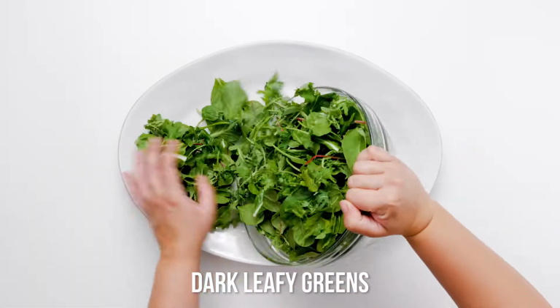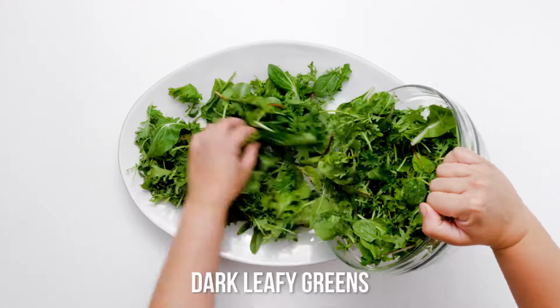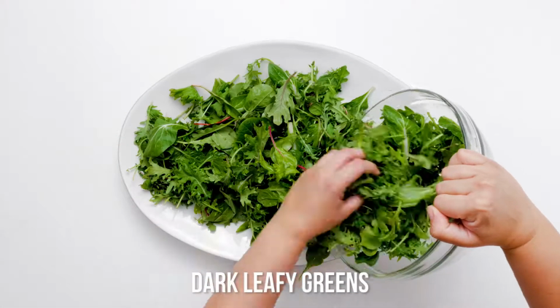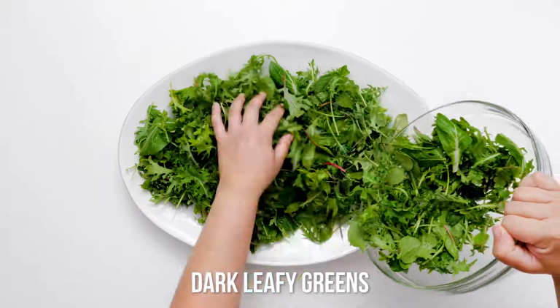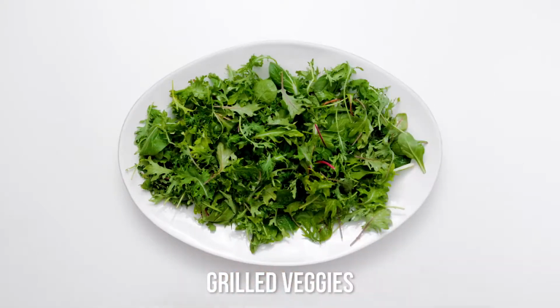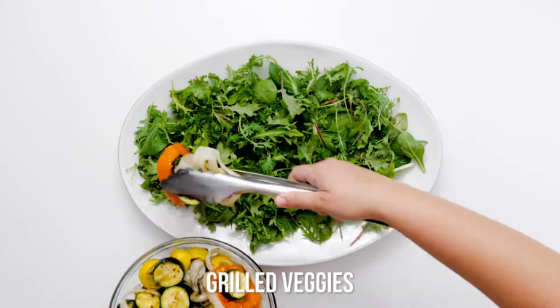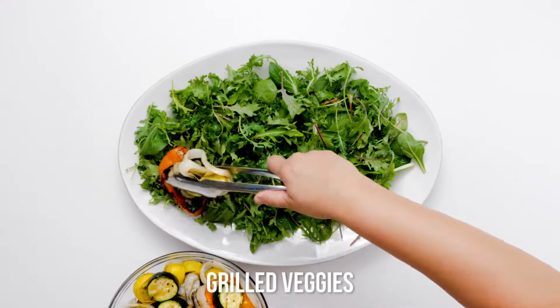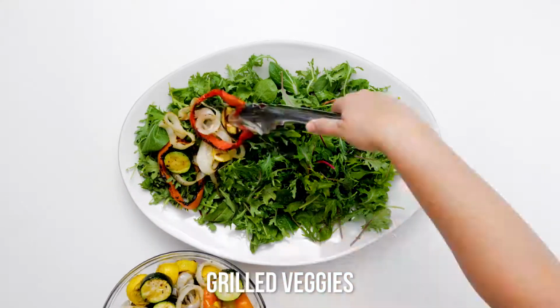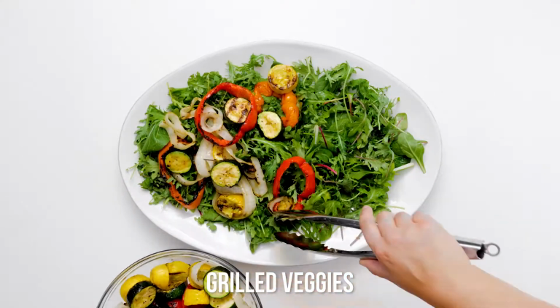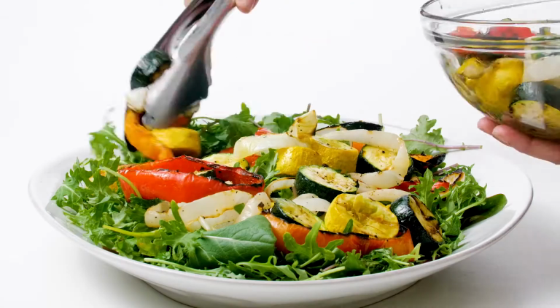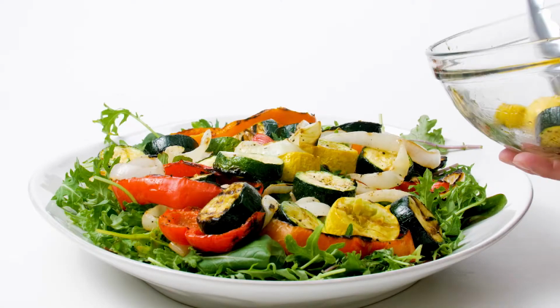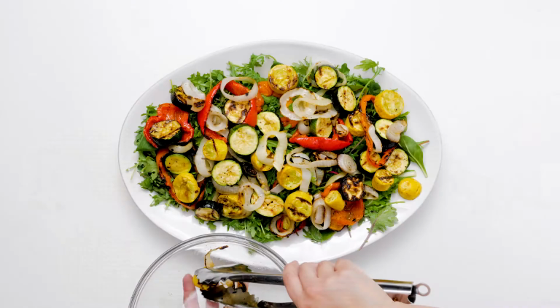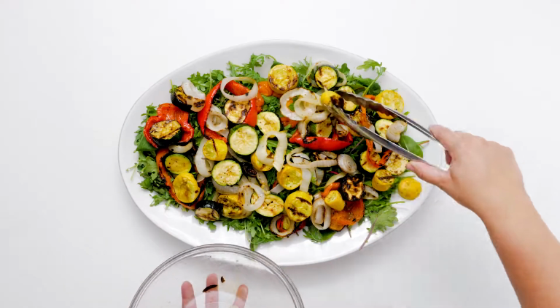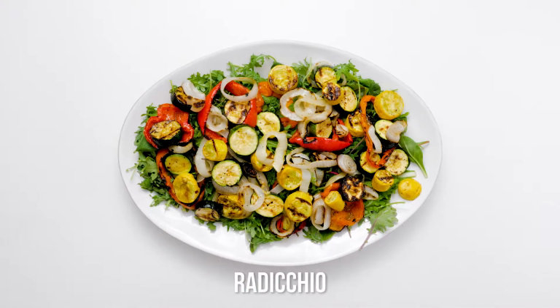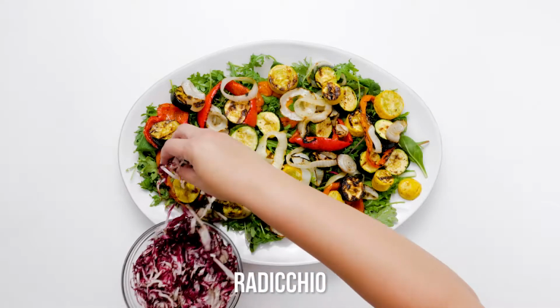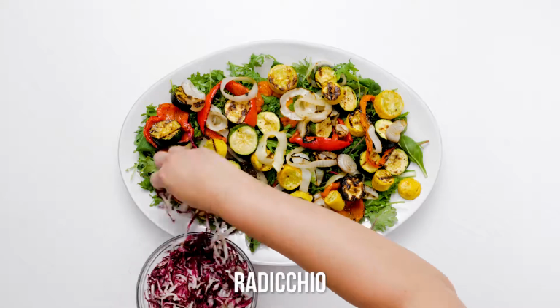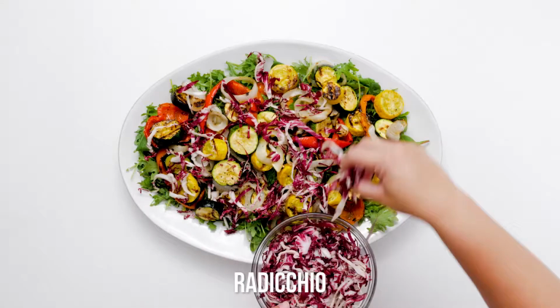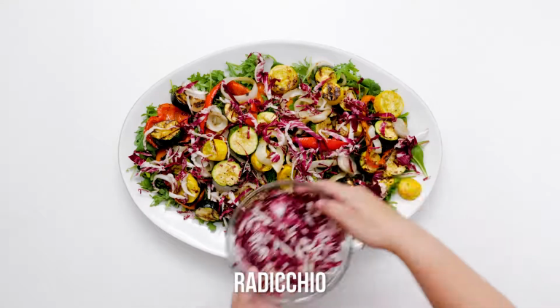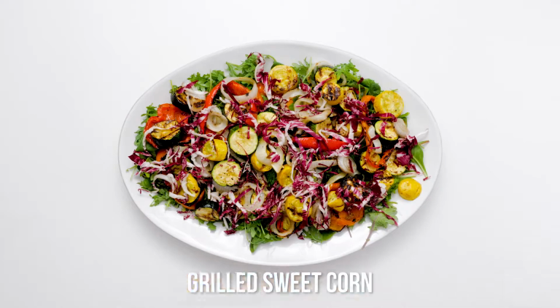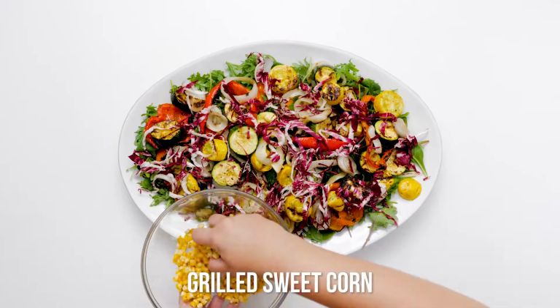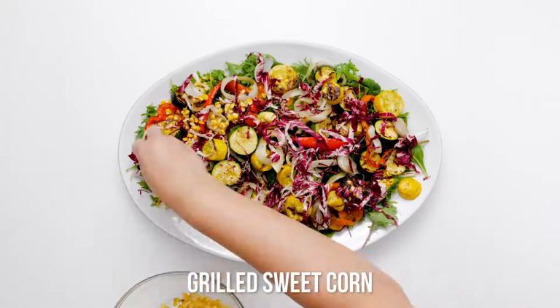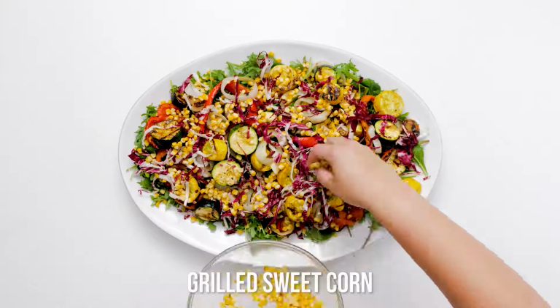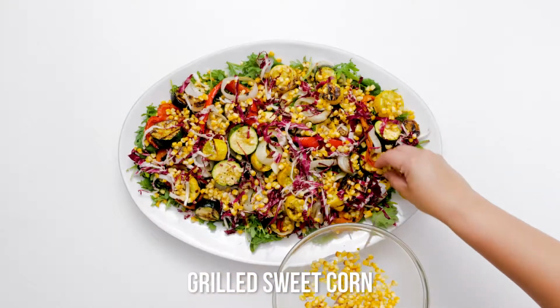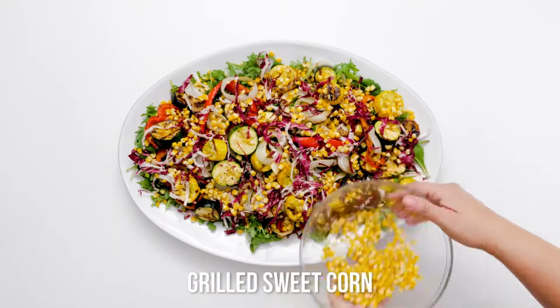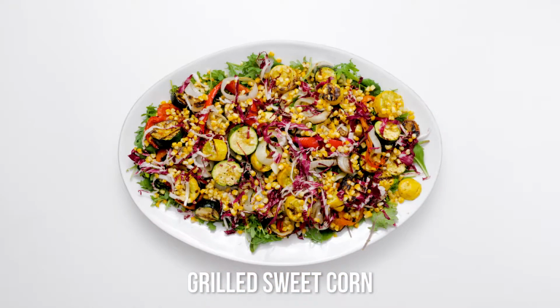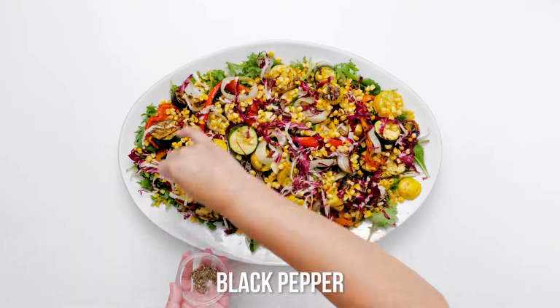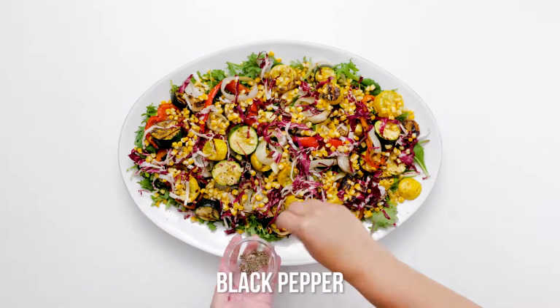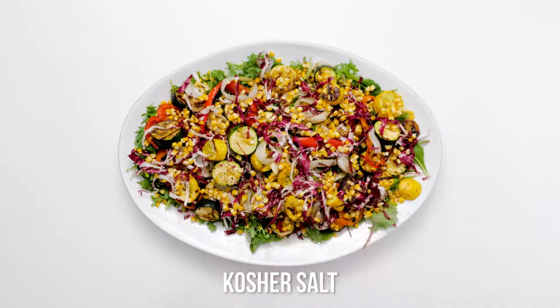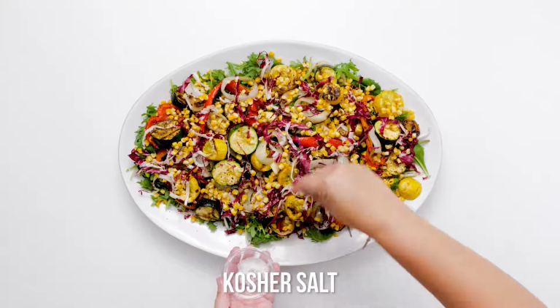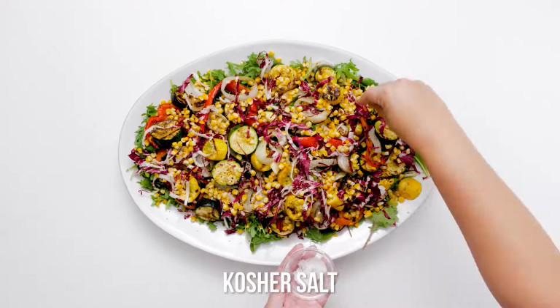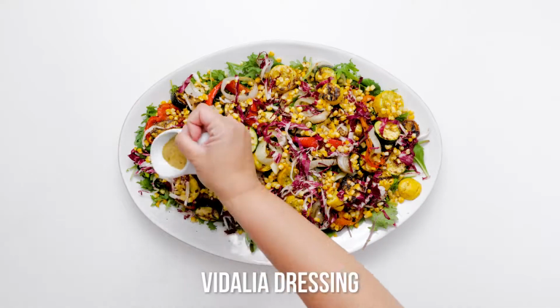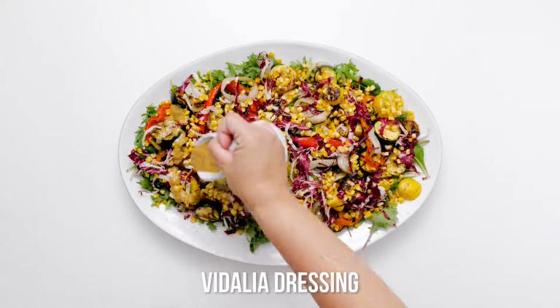Place grilled onions, zucchini, yellow squash, and bell peppers over the greens. Cut kernels off the corn cobs and scatter them over the salad along with the radicchio. Your grilled veggie salad is going to be a summer cookout winner.